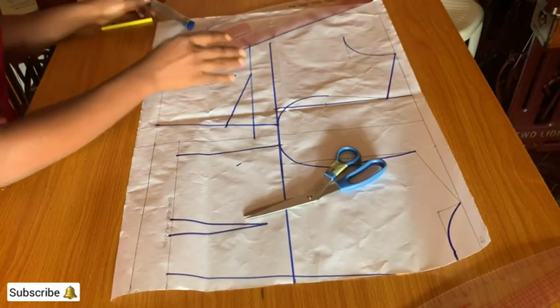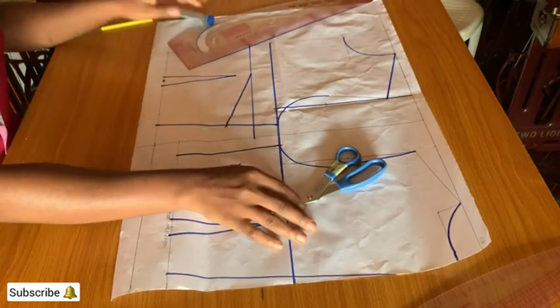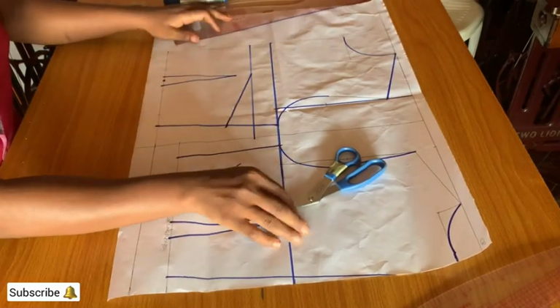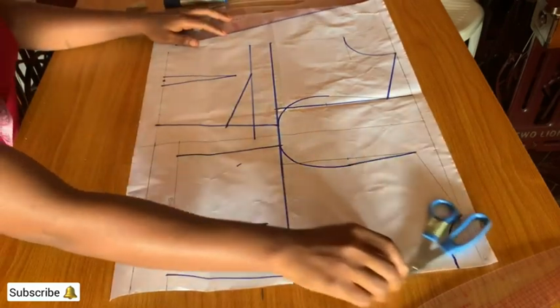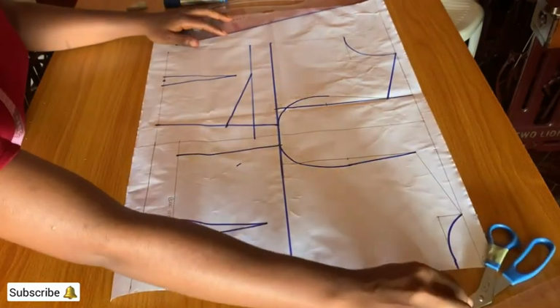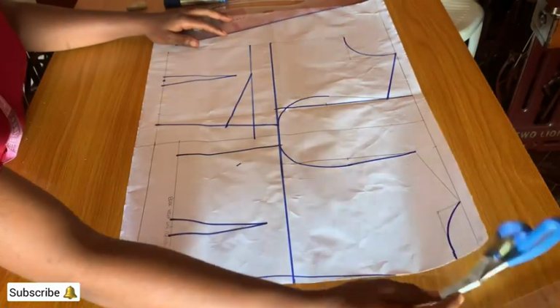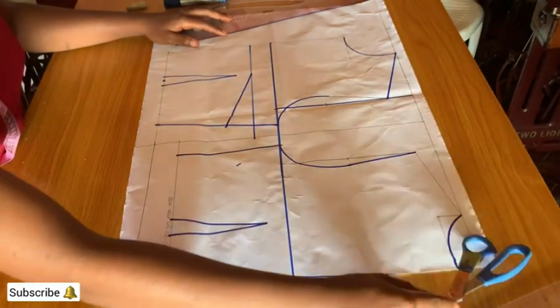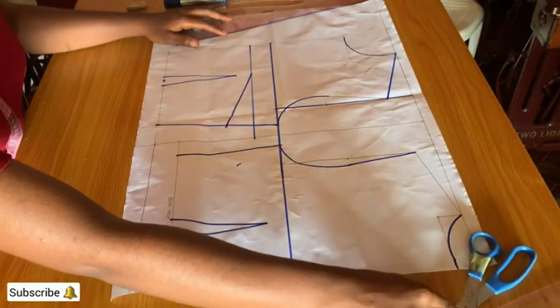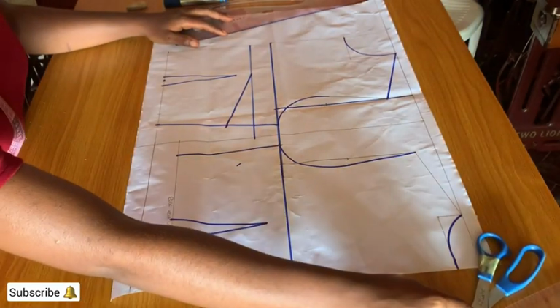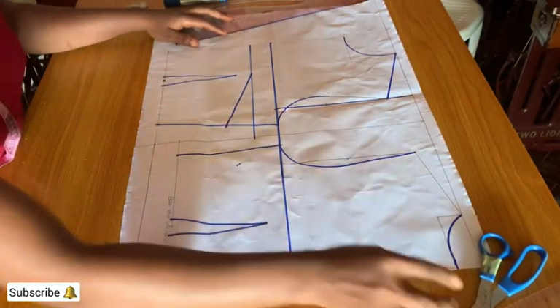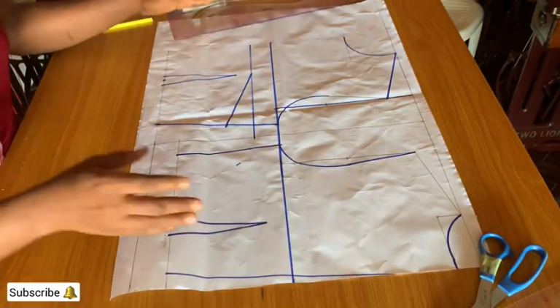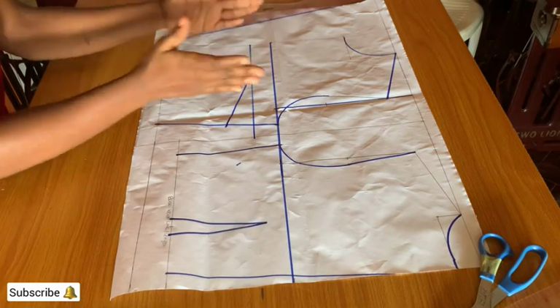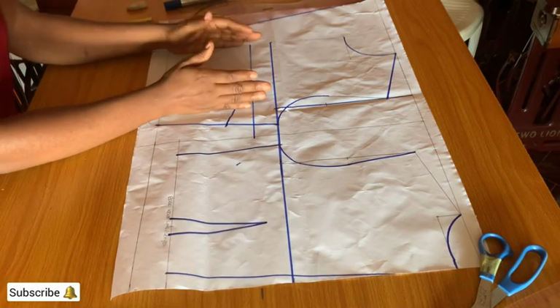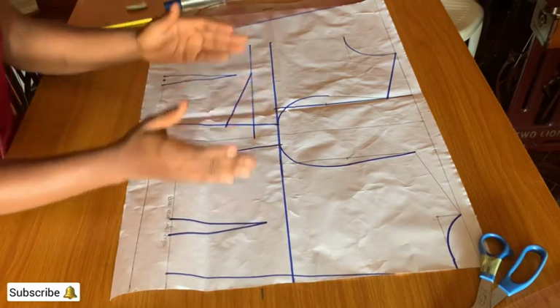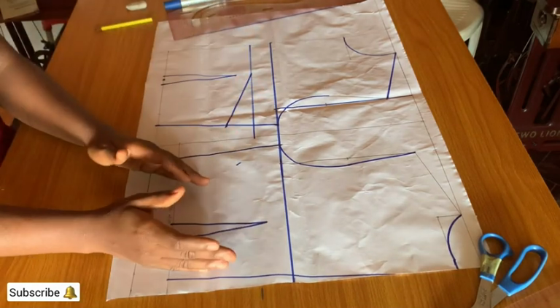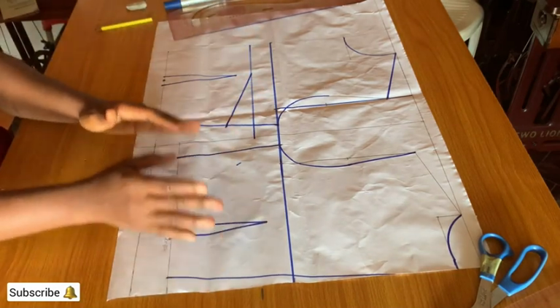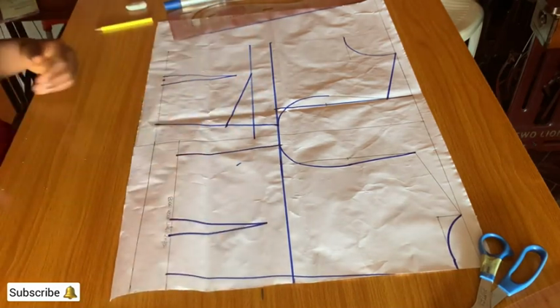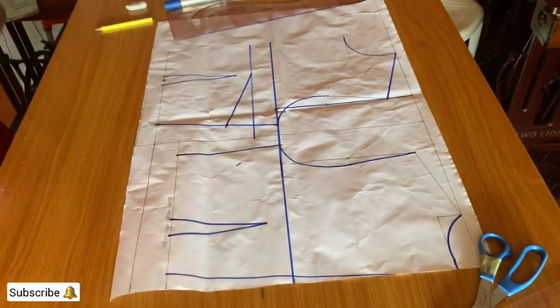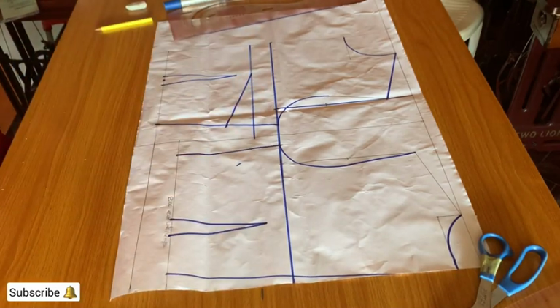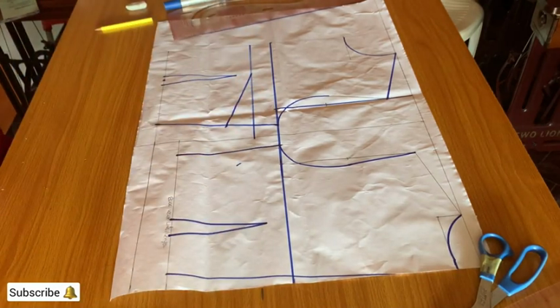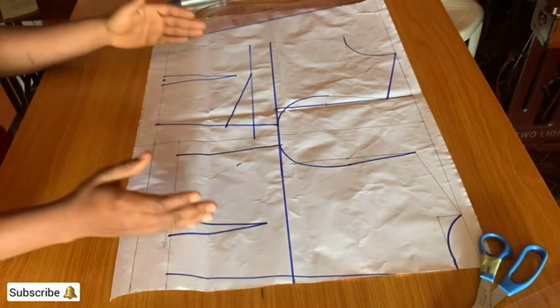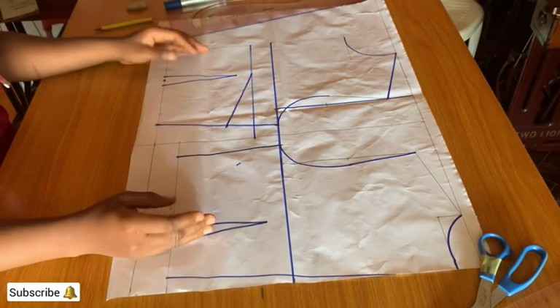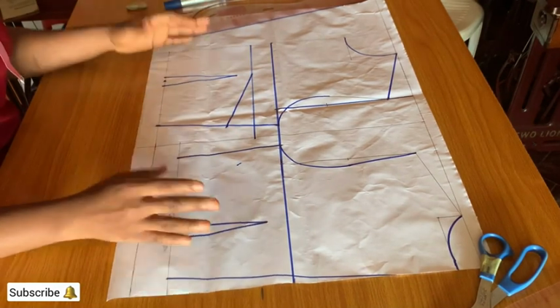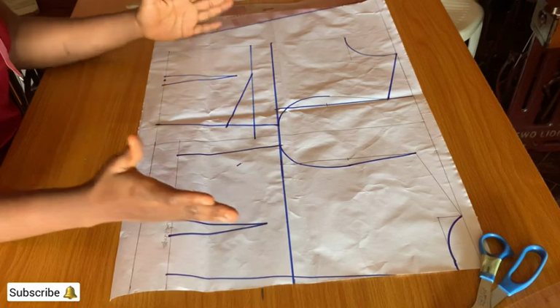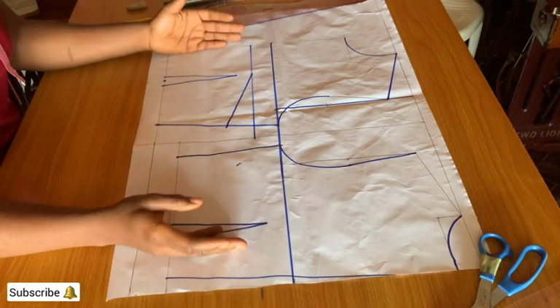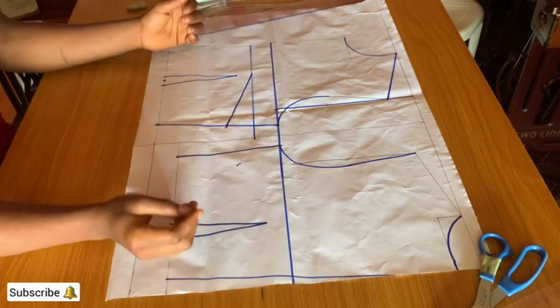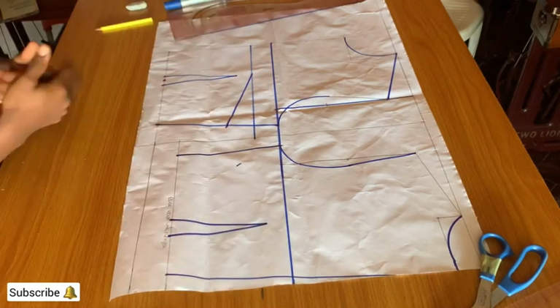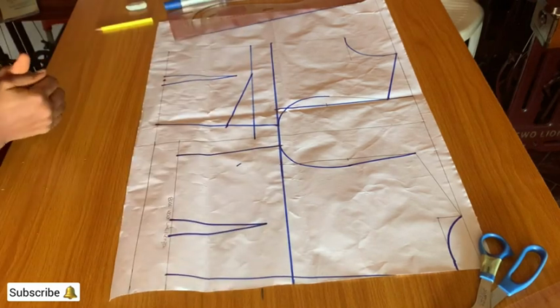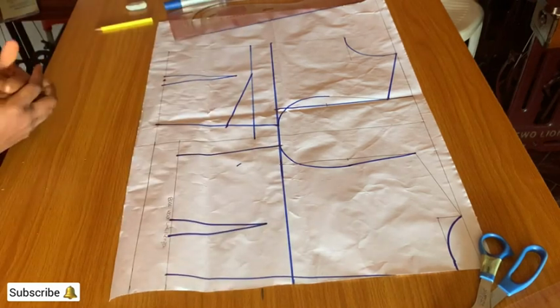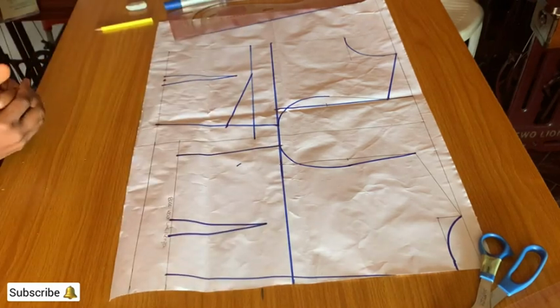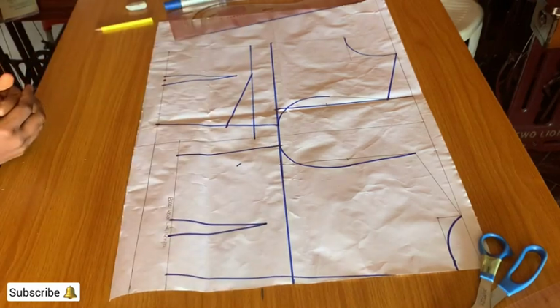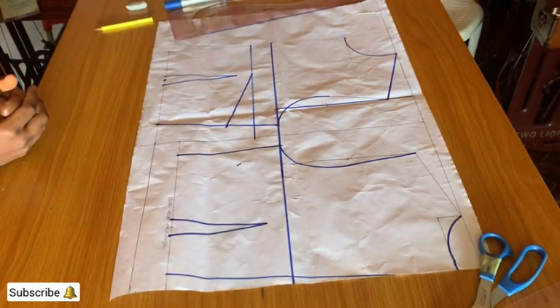I'm done drafting both the front and the back pattern. This is the front and this is the back. Thanks for watching — kindly subscribe to my YouTube channel. See you in the next class, bye.